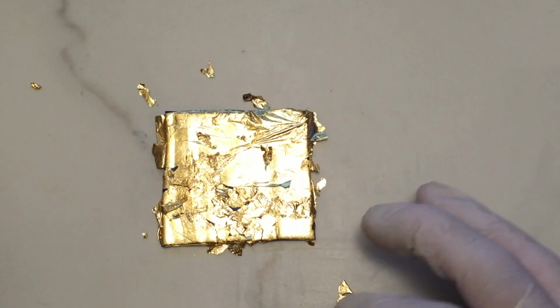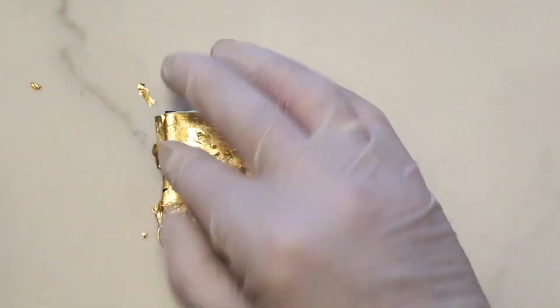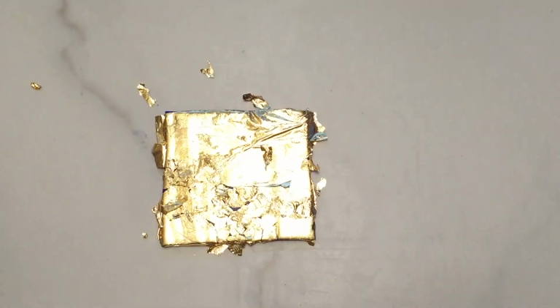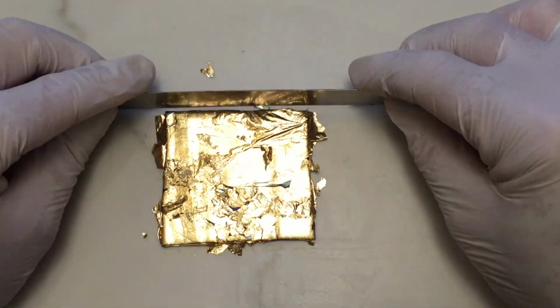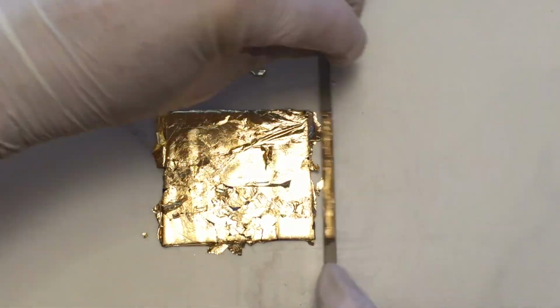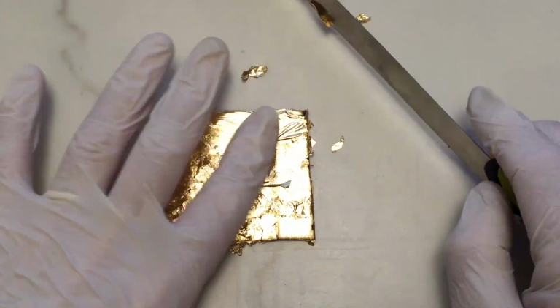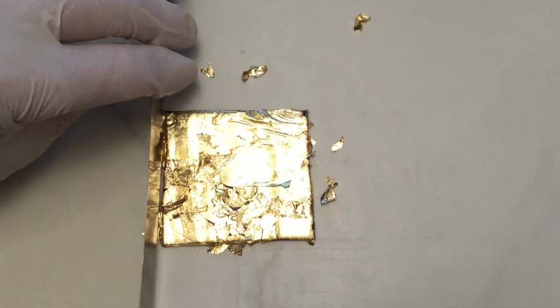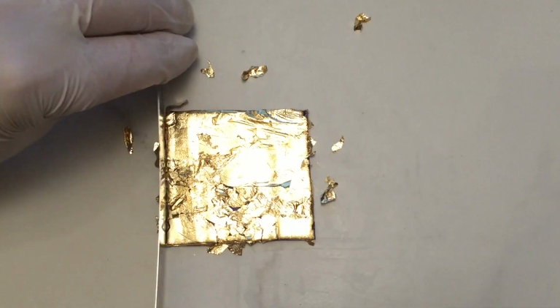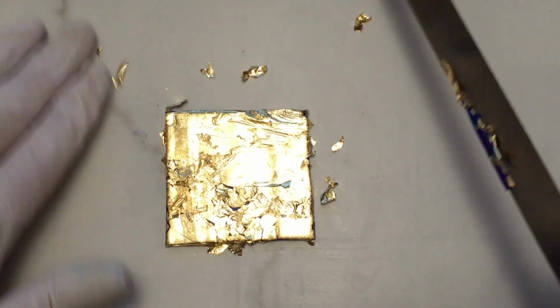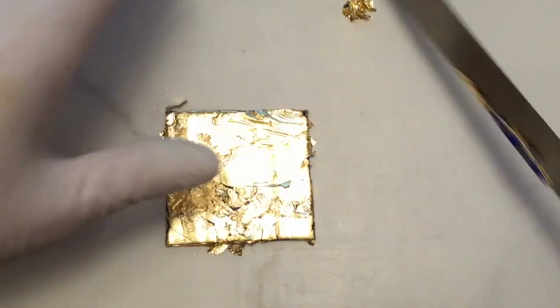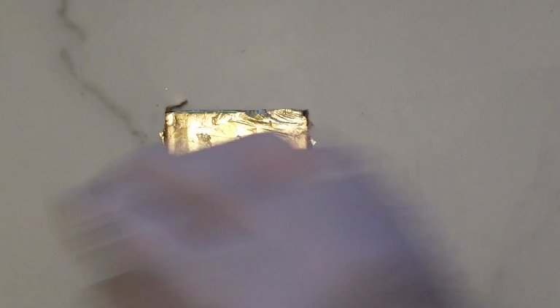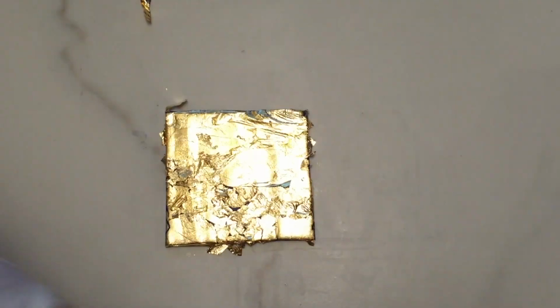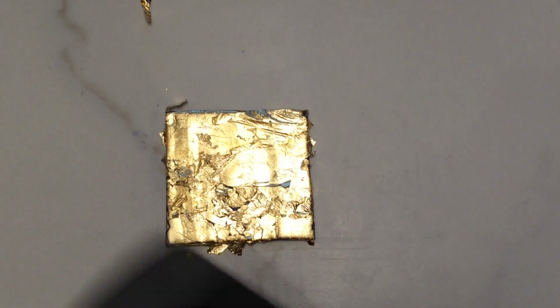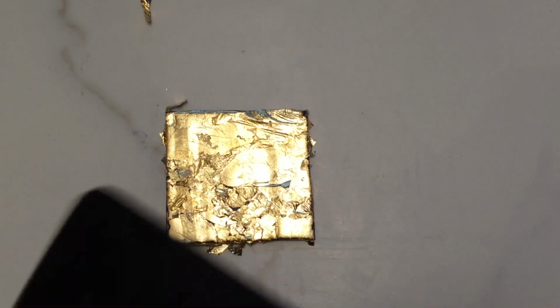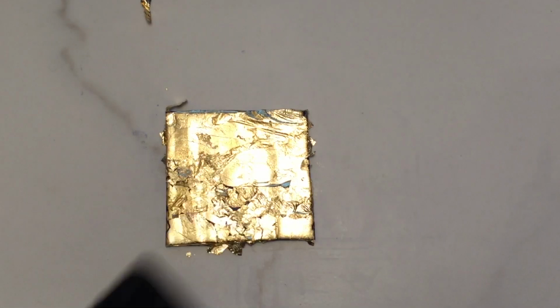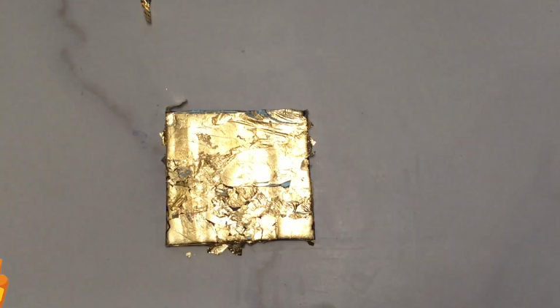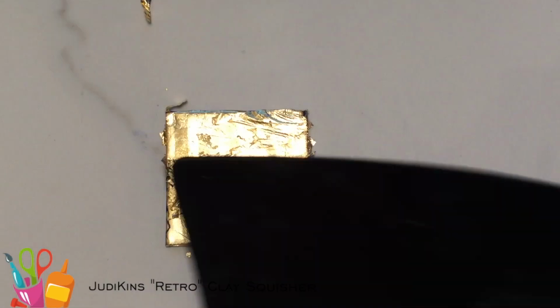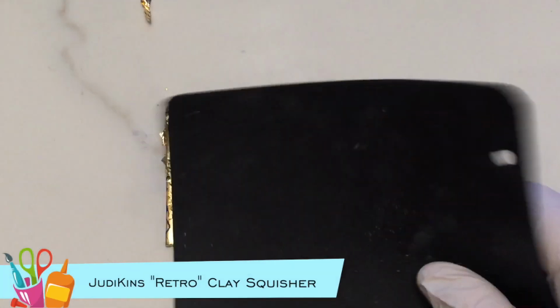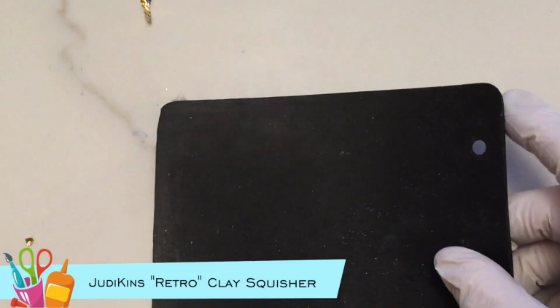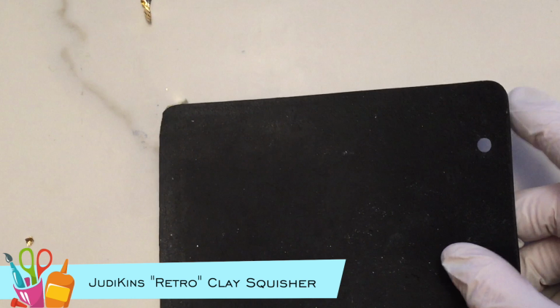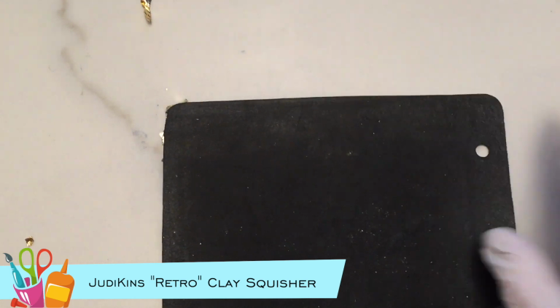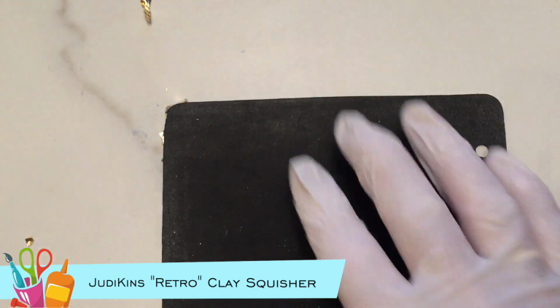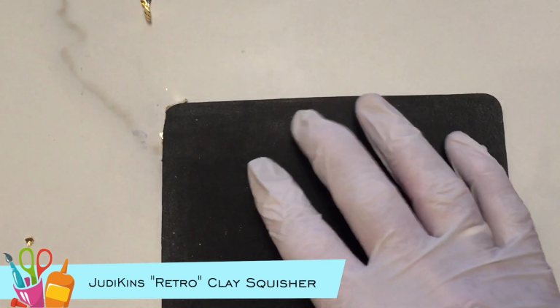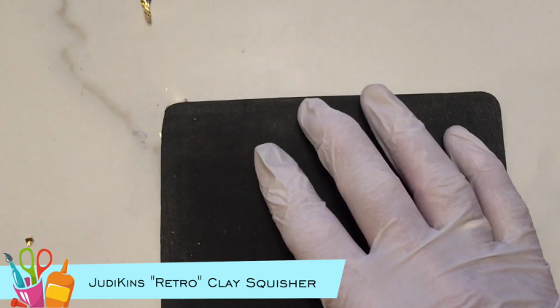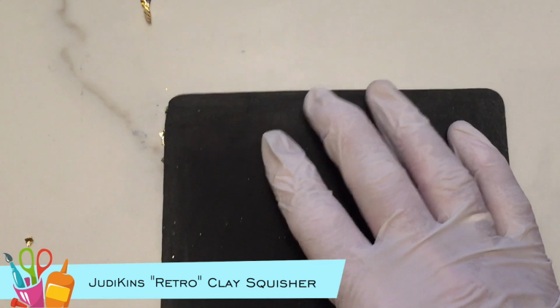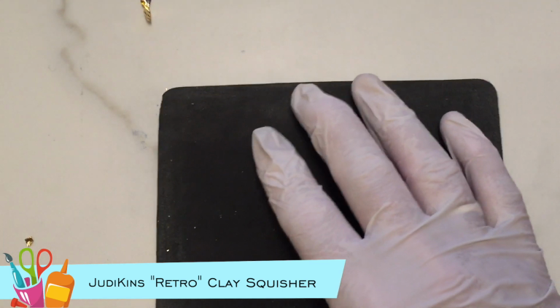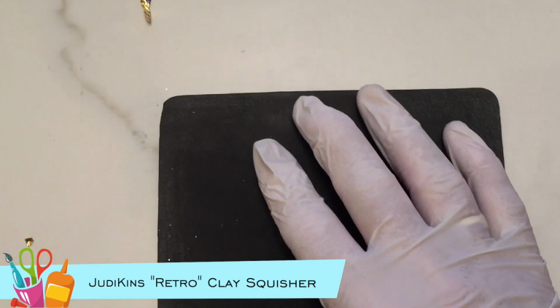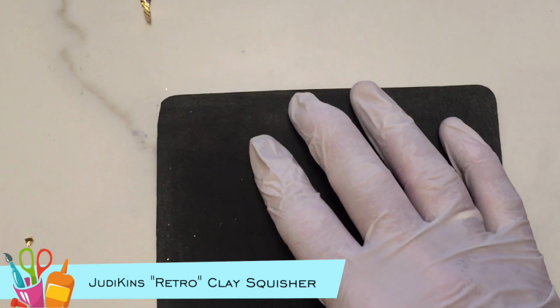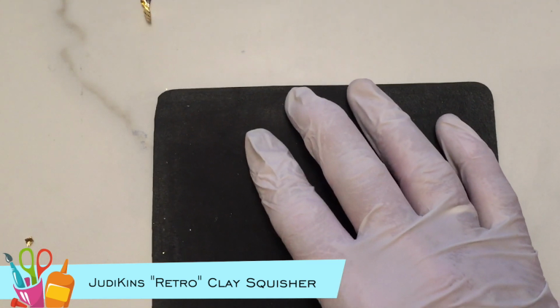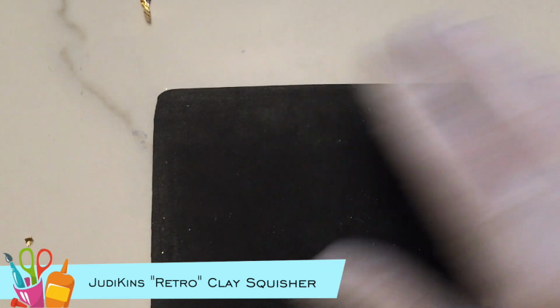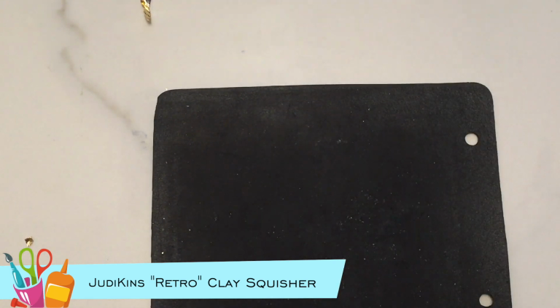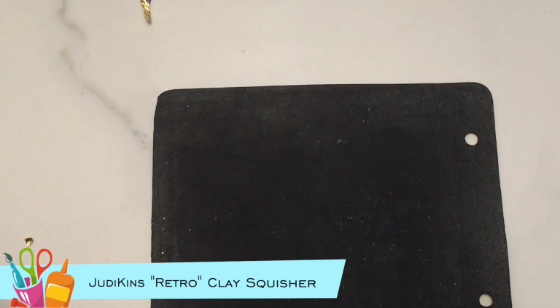I trimmed the edges, then used my Judikin's Retro Clay Squisher to create a pattern, rolling firmly with an acrylic roller.